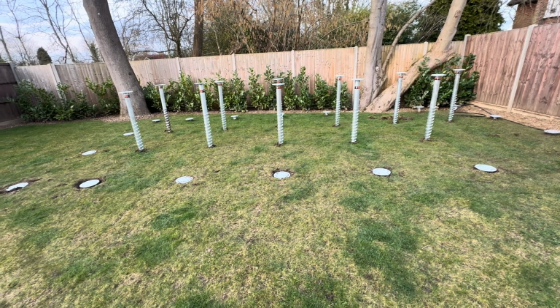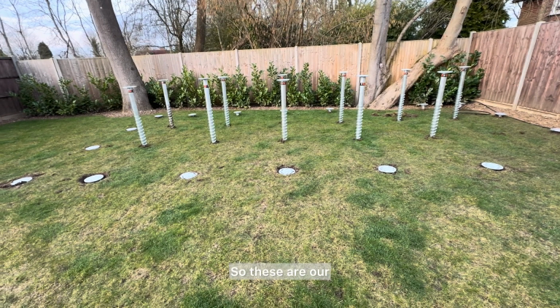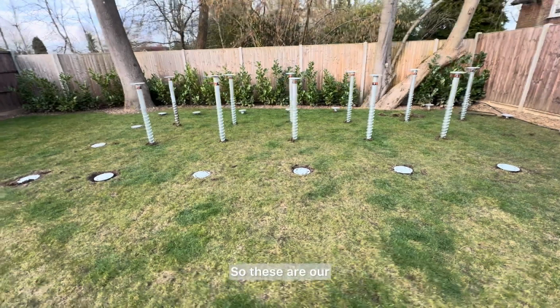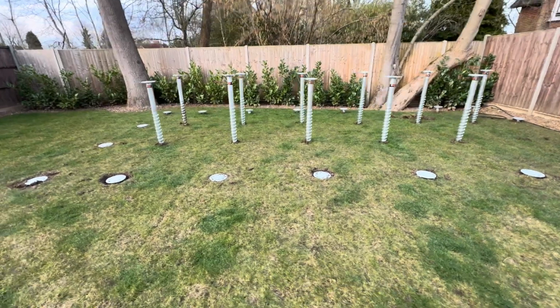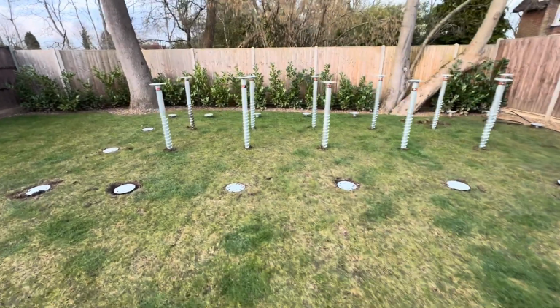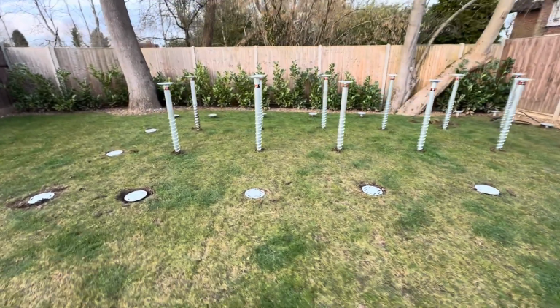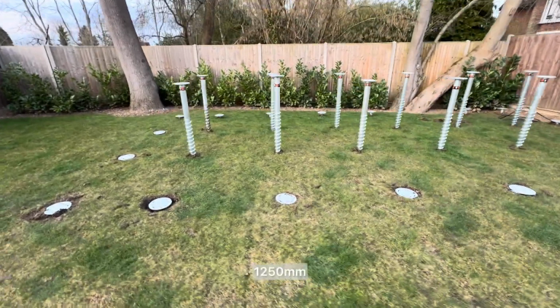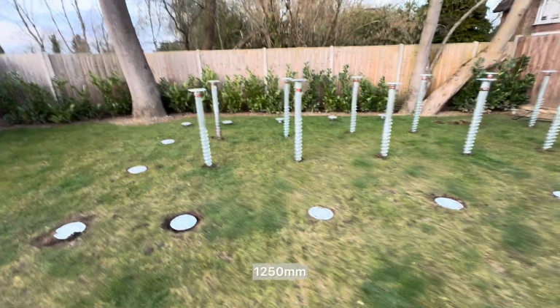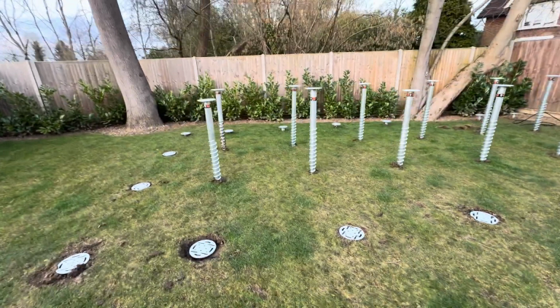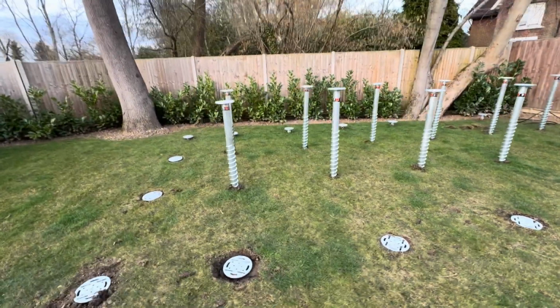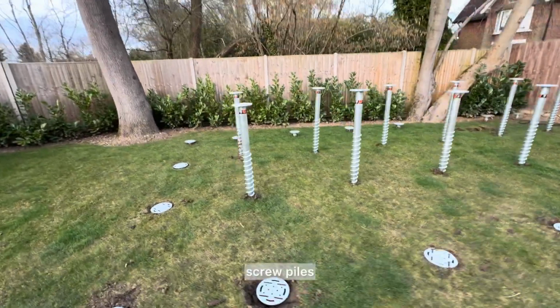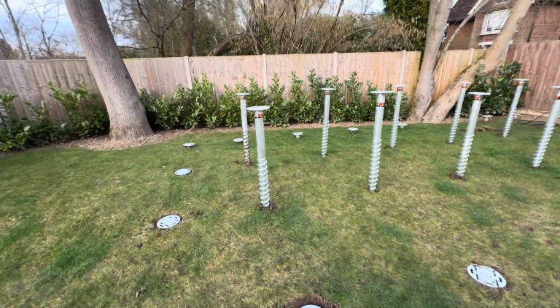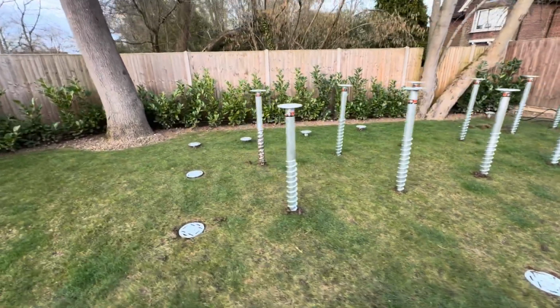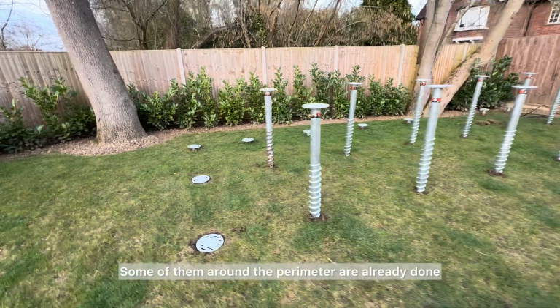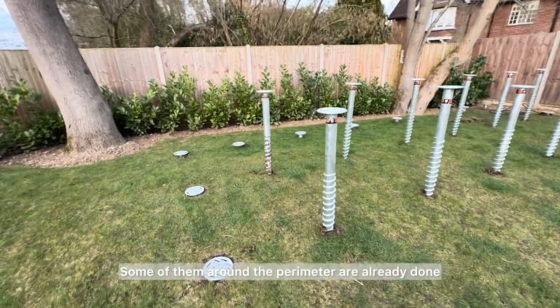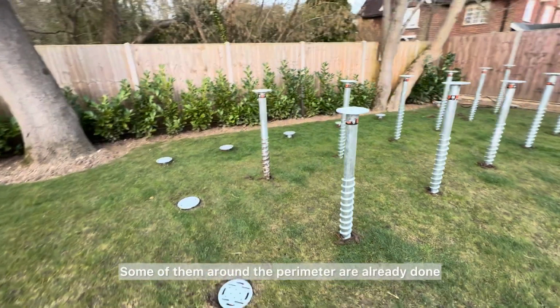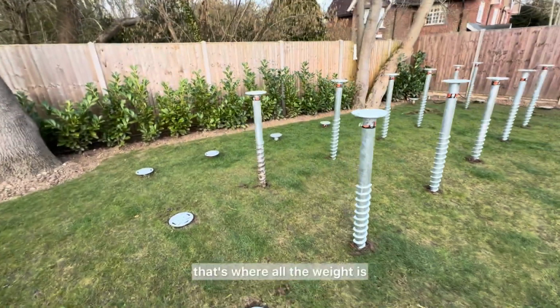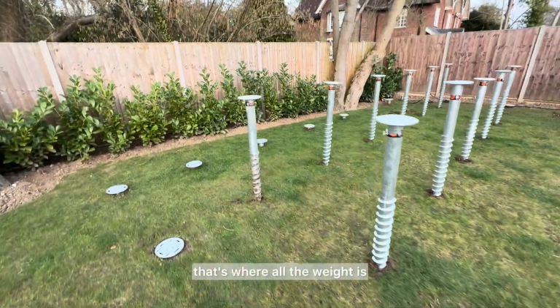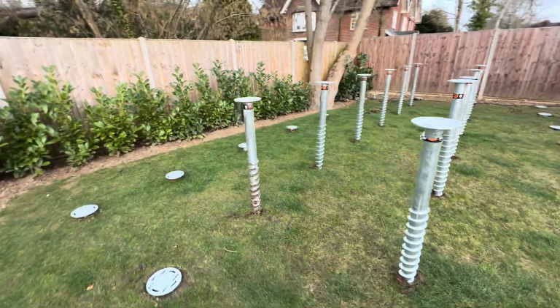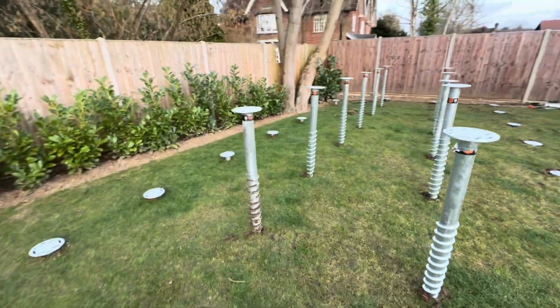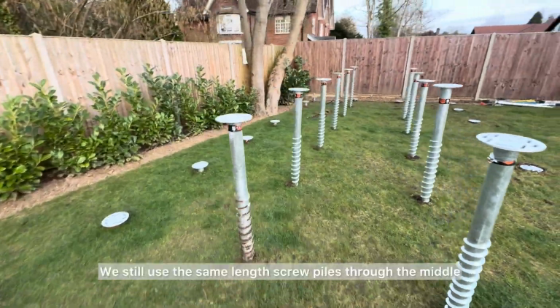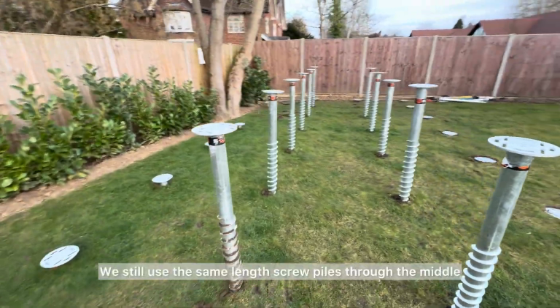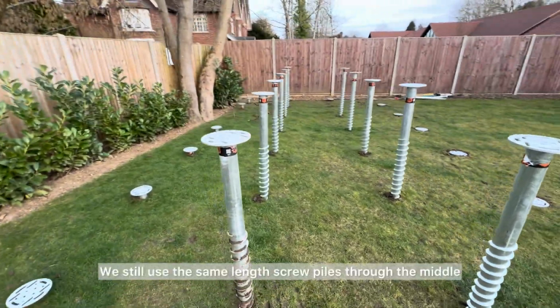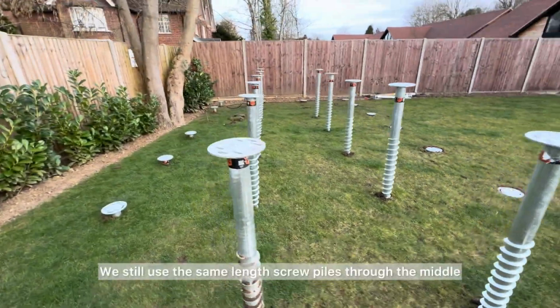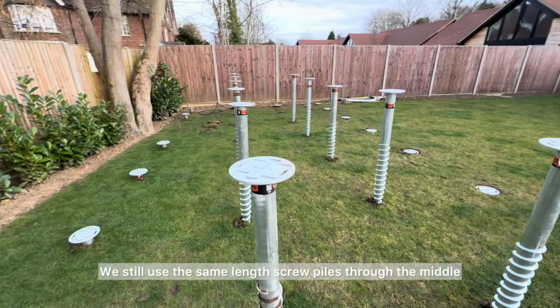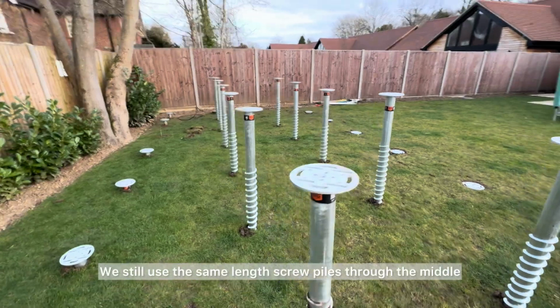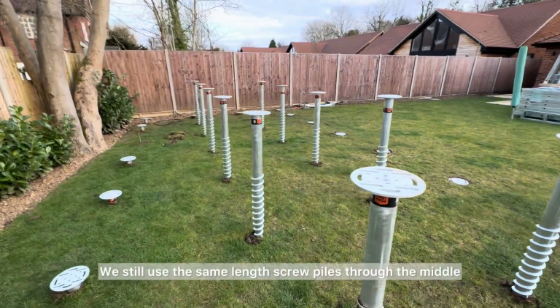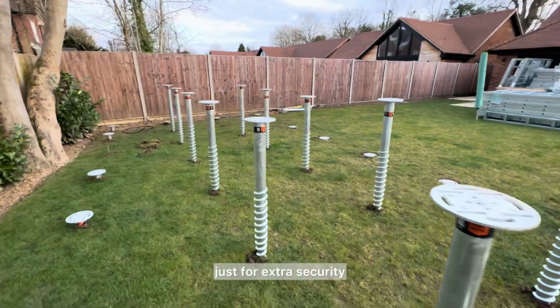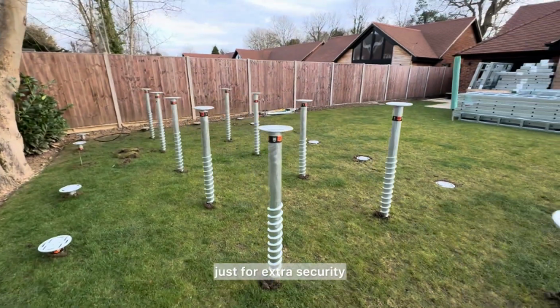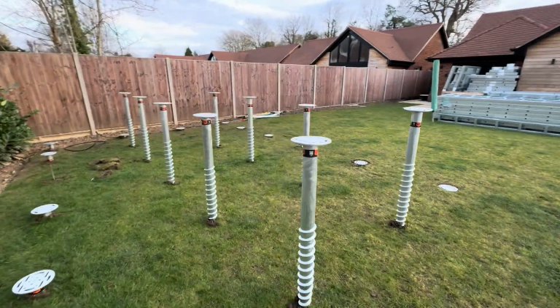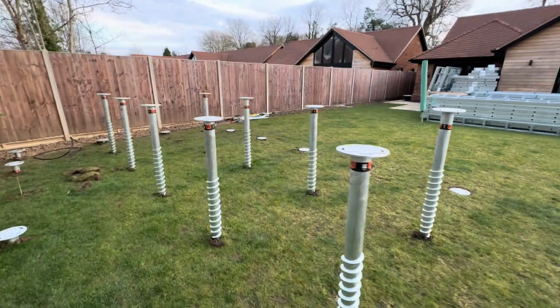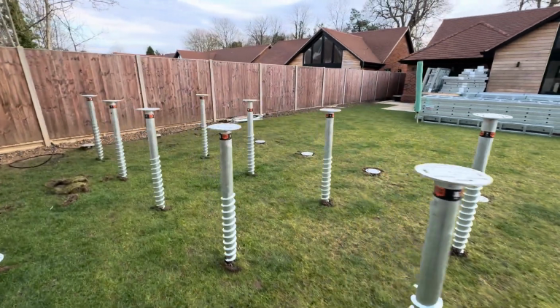These are our 1250mm screw piles. Some of them around the perimeter are already done — that's where all the weight is — but we still use the same length screw piles through the middle just for extra security.